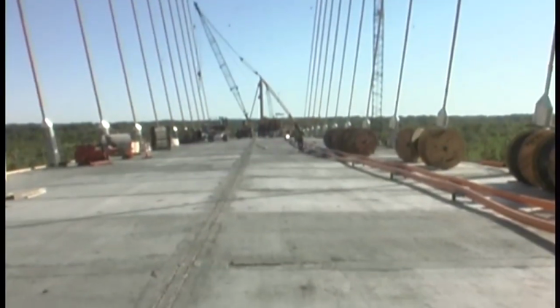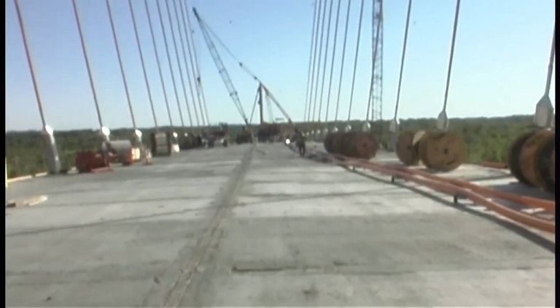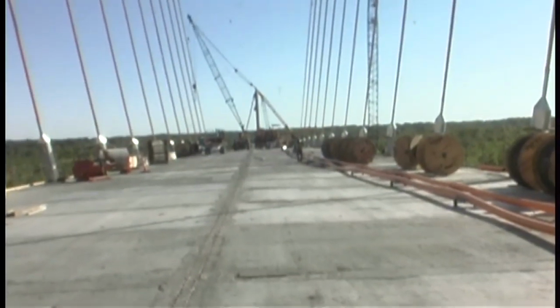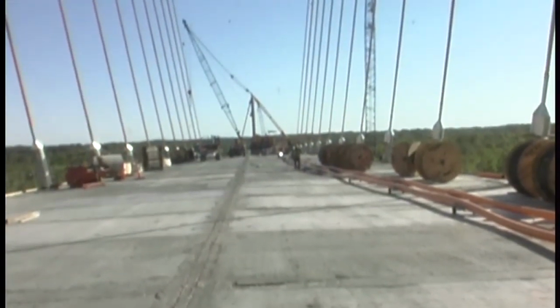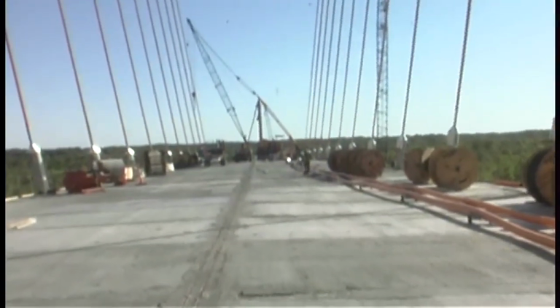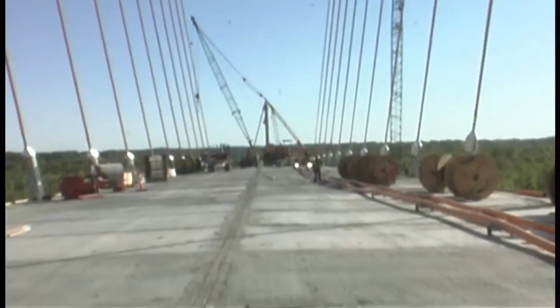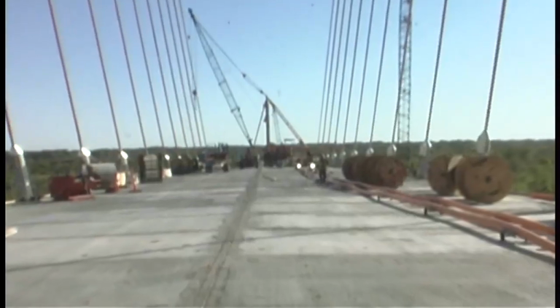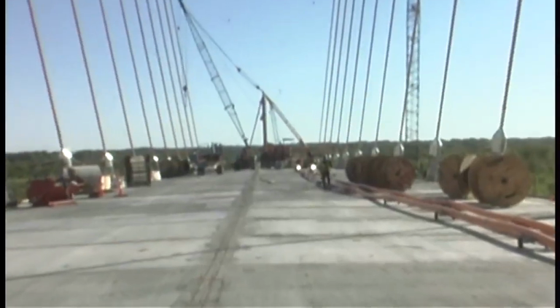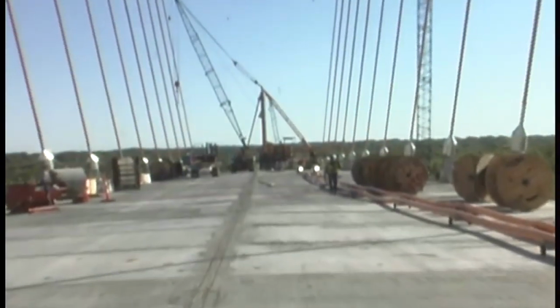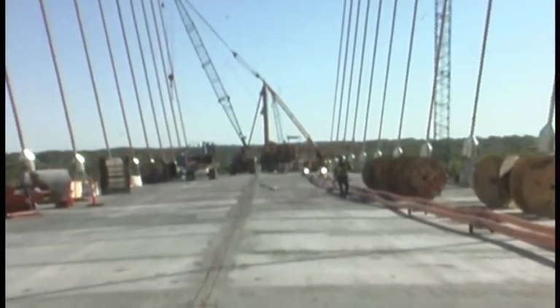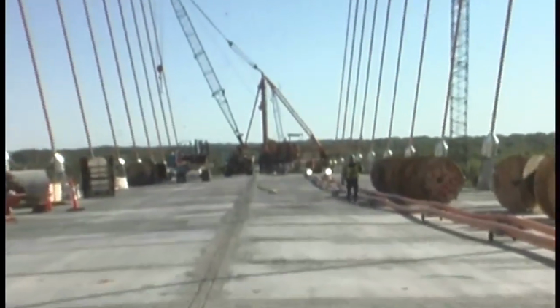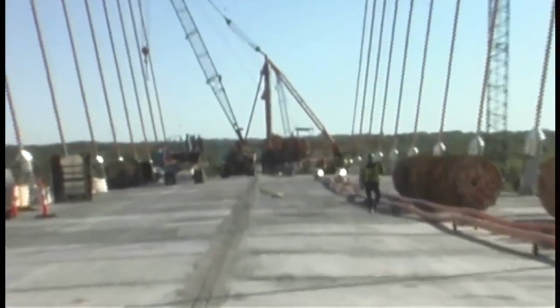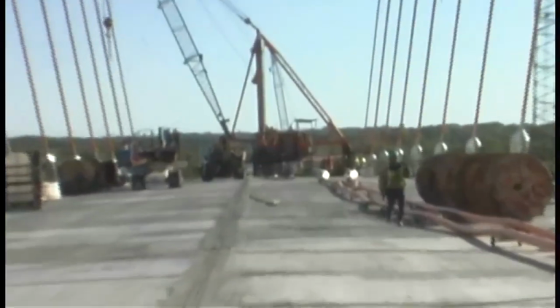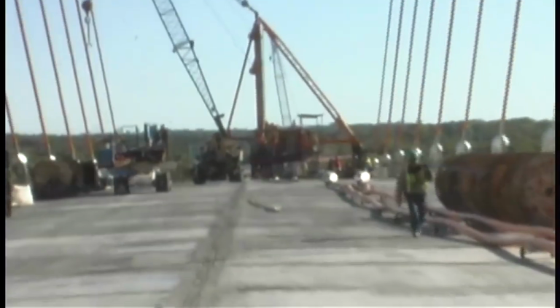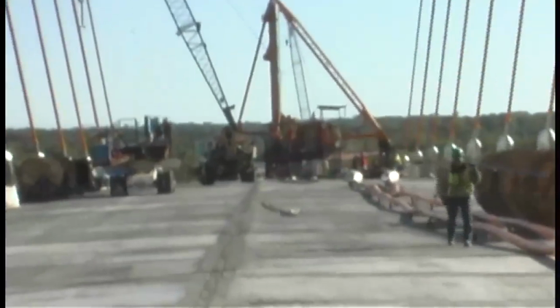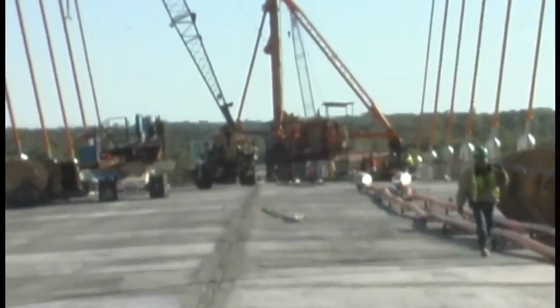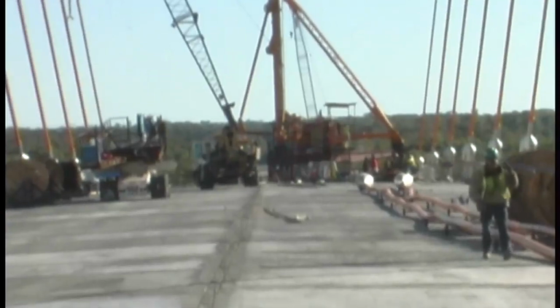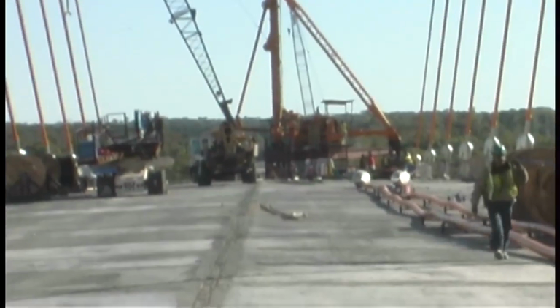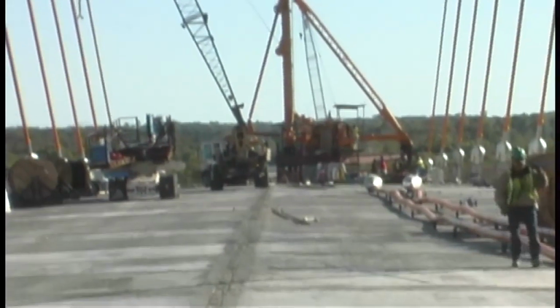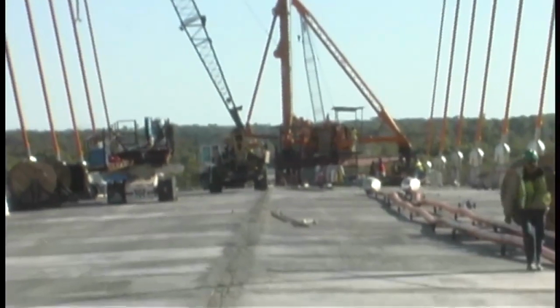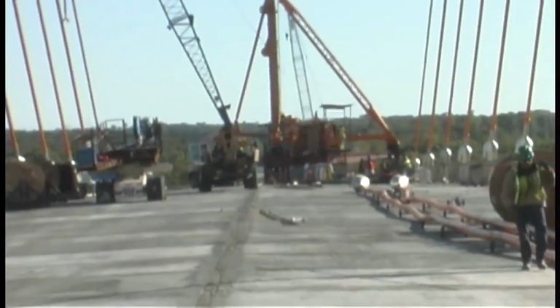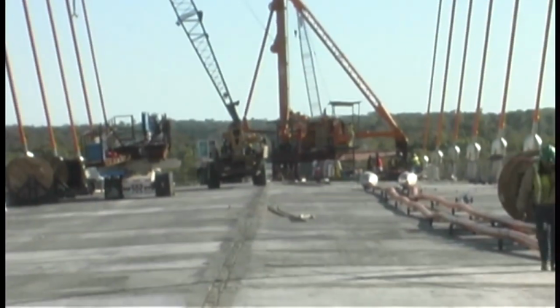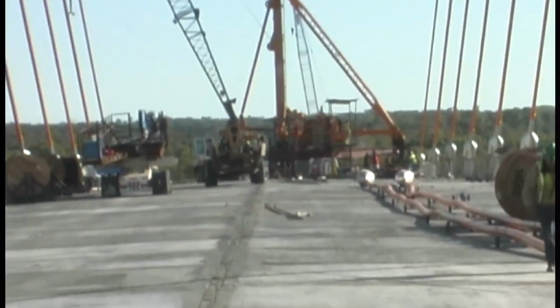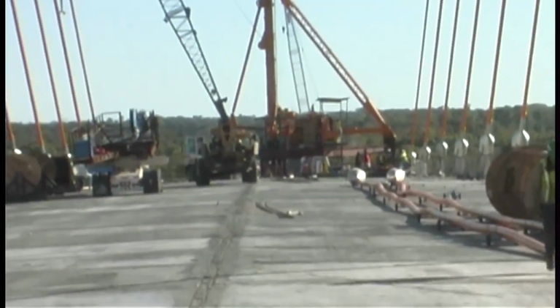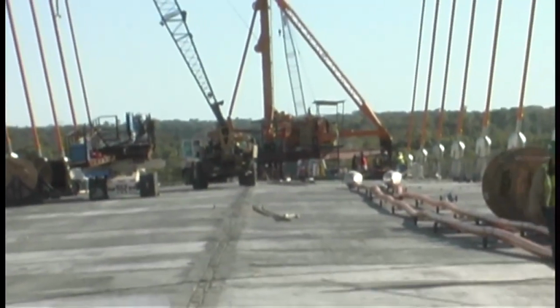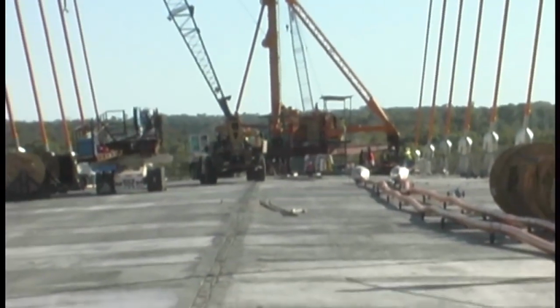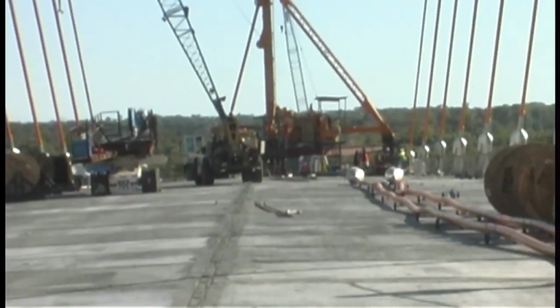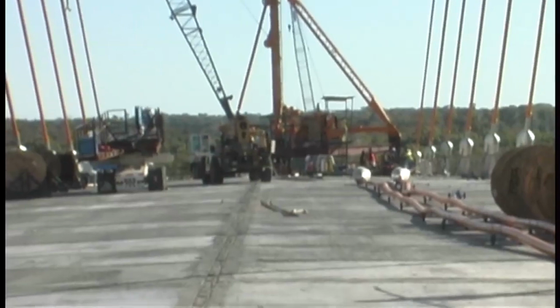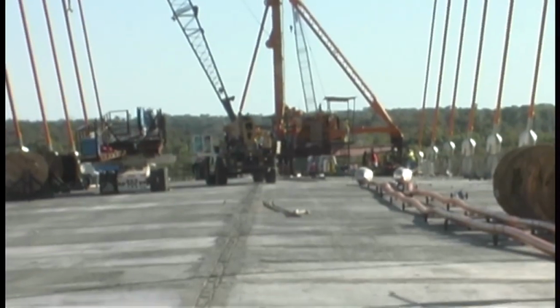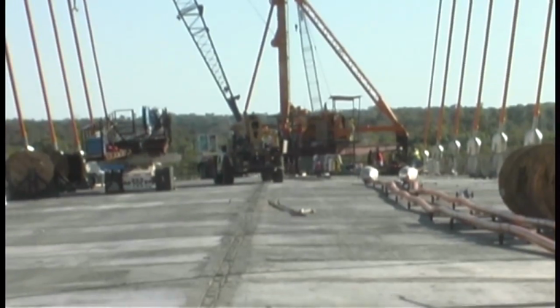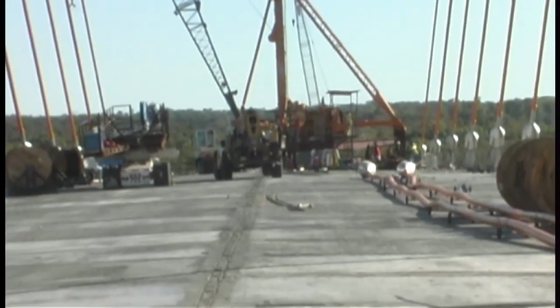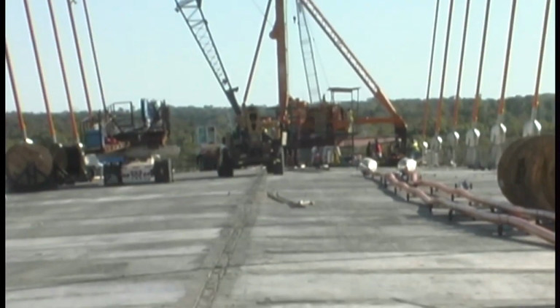At the moment, we're loading up the wind fairings that go out on the main span end to actually create the turbulence buffer for the bridge so it doesn't bounce around. They're in the middle of sorting out all the steel that connects everything together back there.